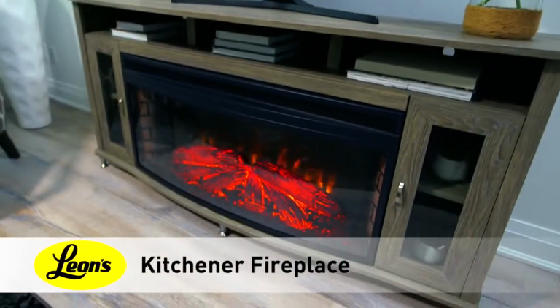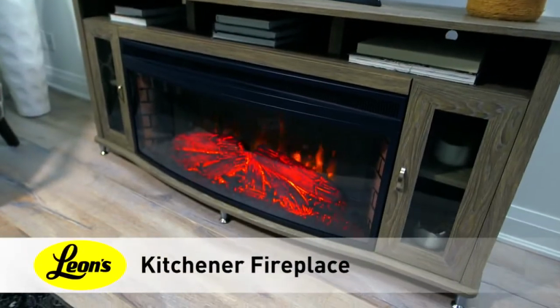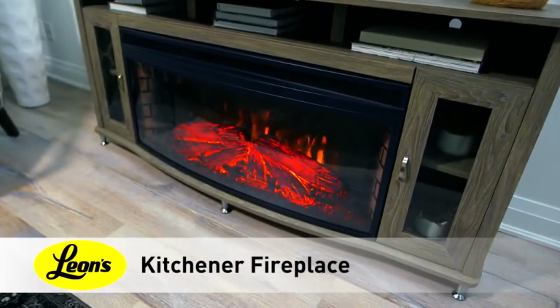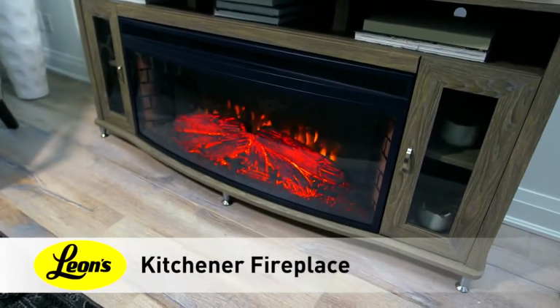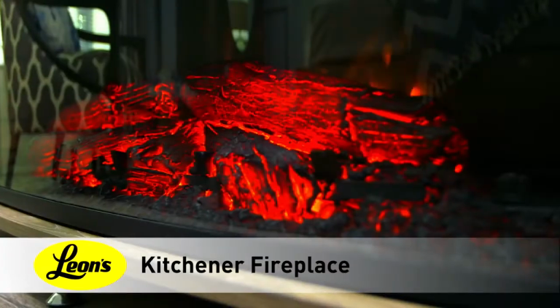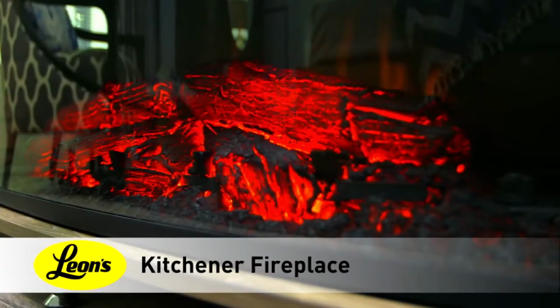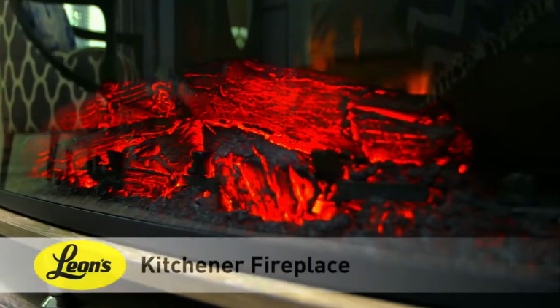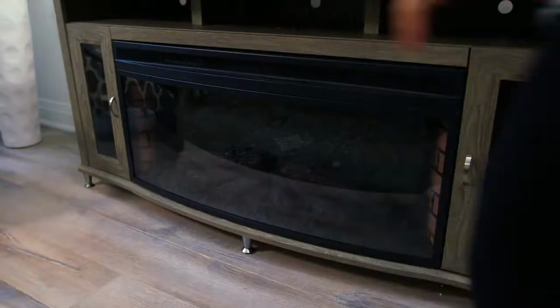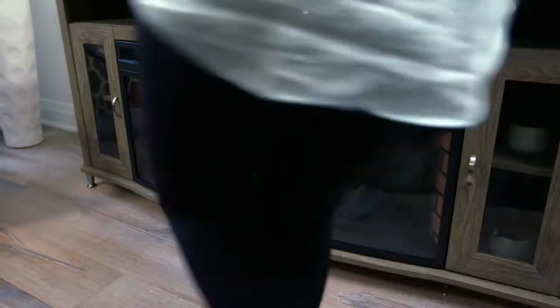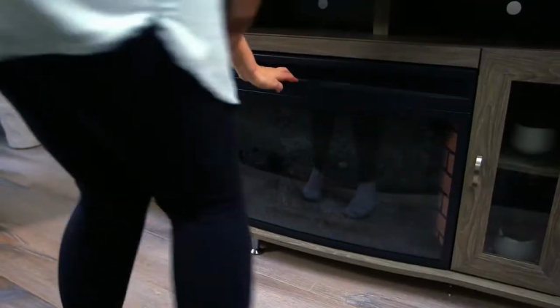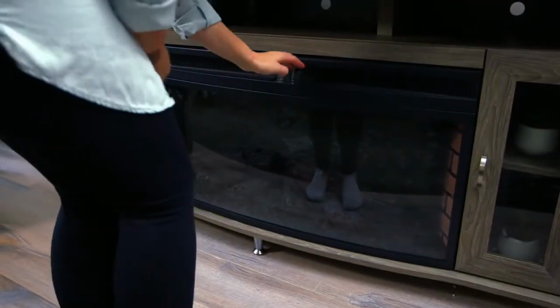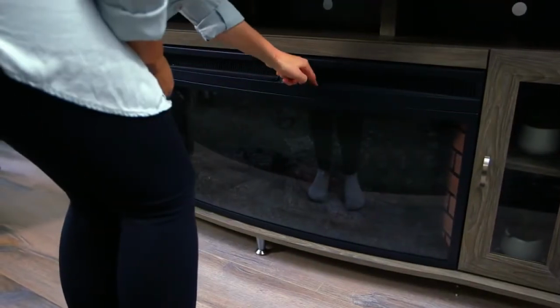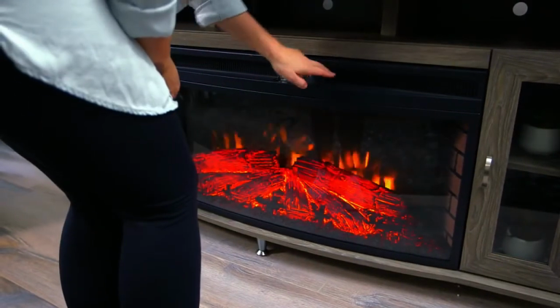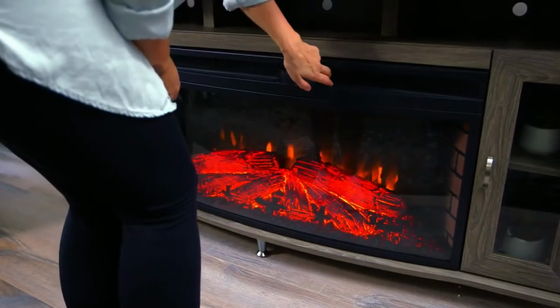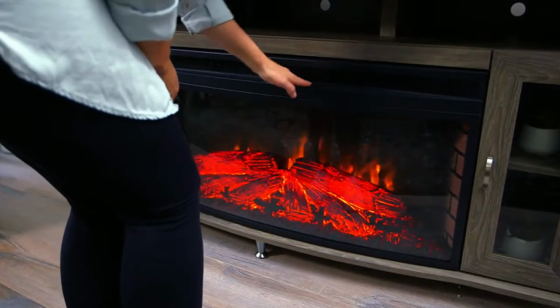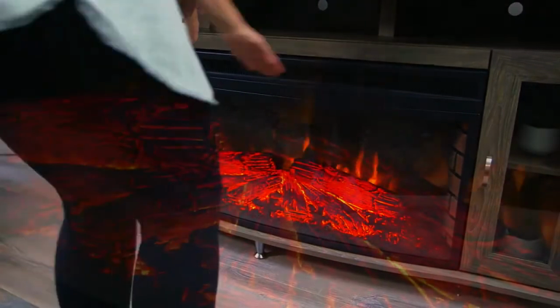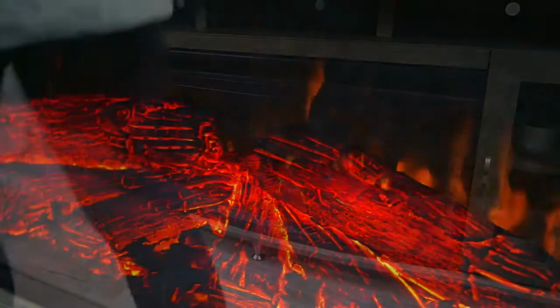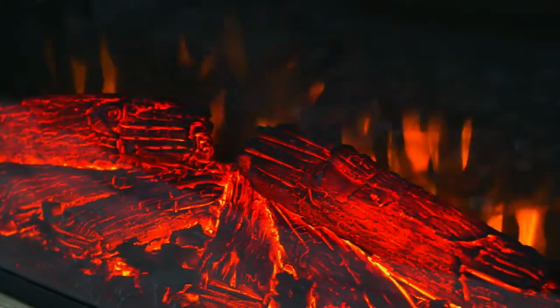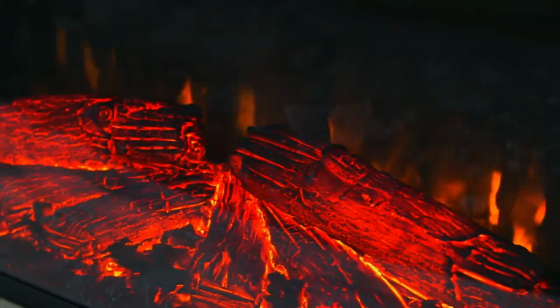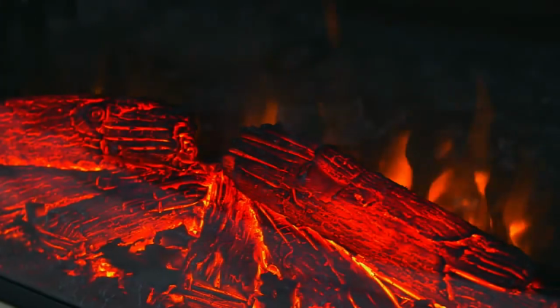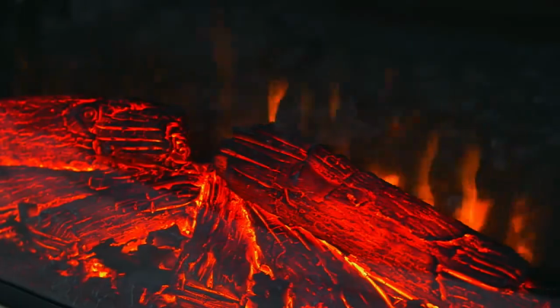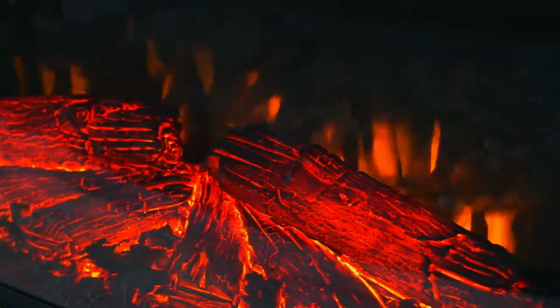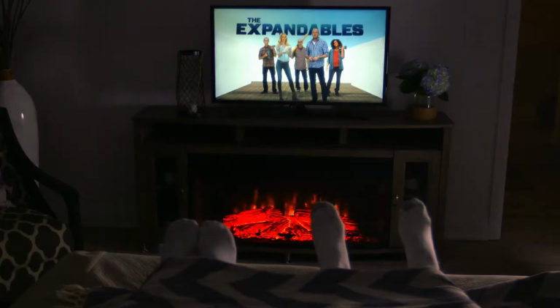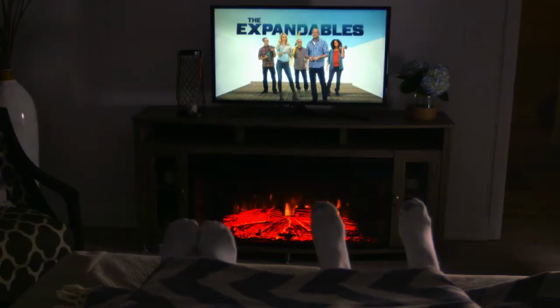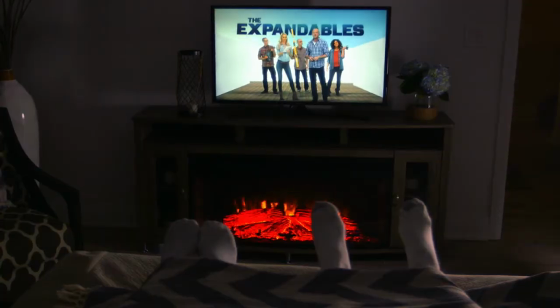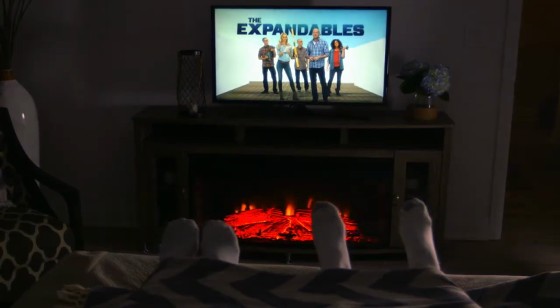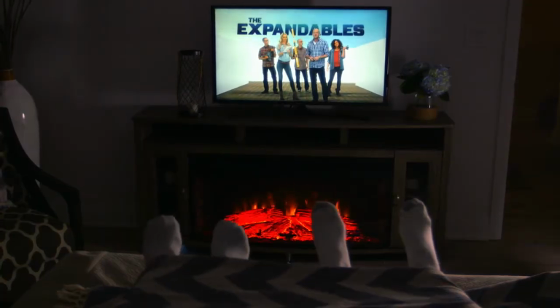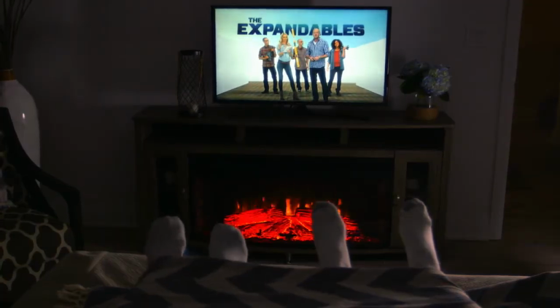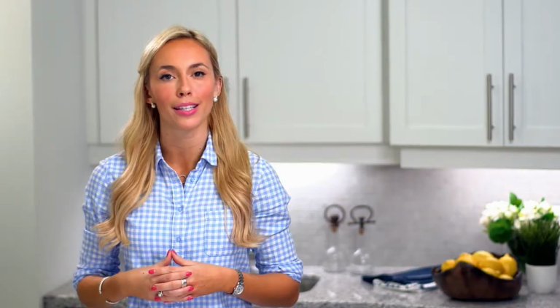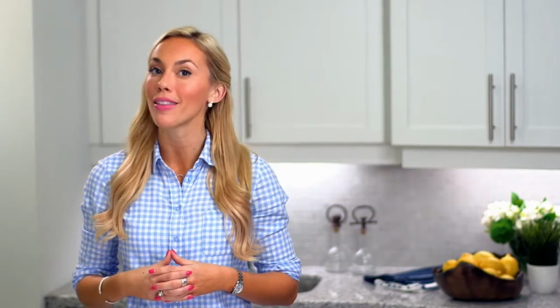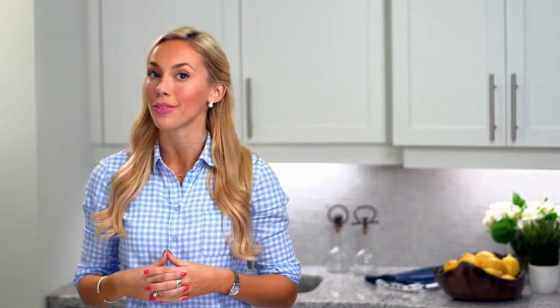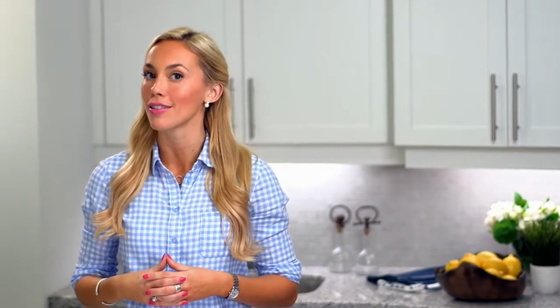Never thought your tiny bedroom could fit a fireplace? But with modern electric units like this one, you don't have to worry about venting or building one in. Enjoy the ambiance and the warmth of a fireplace without the hassle.